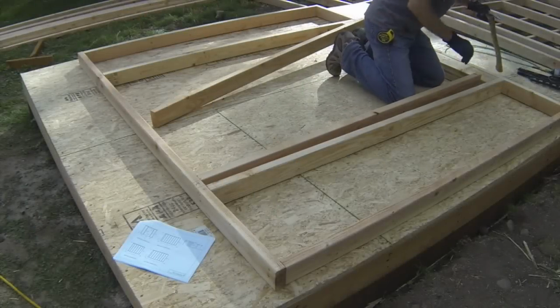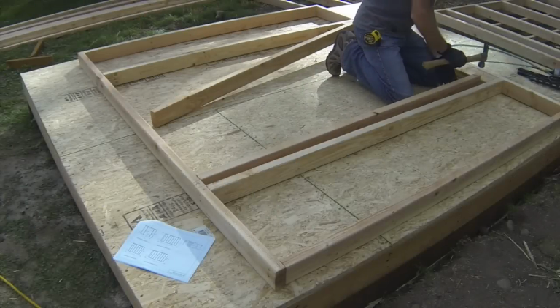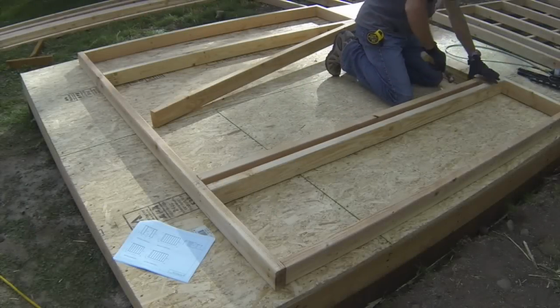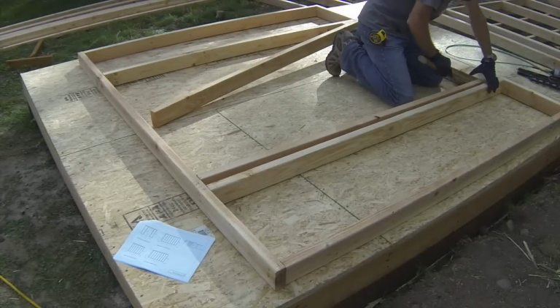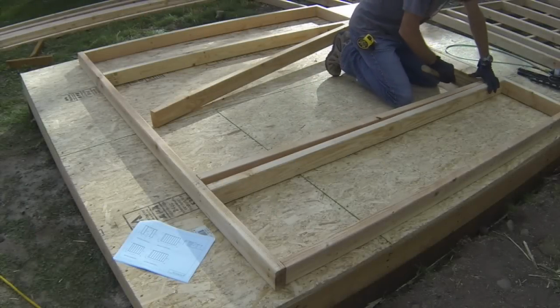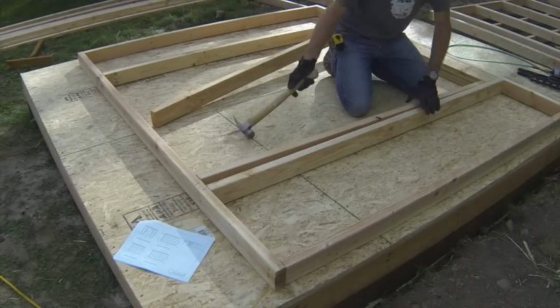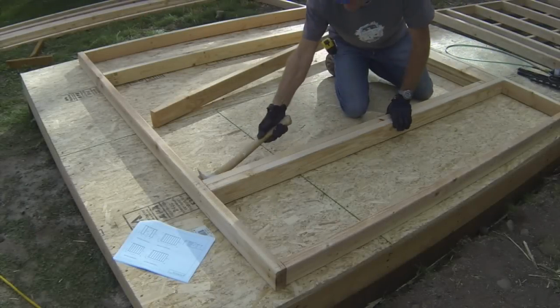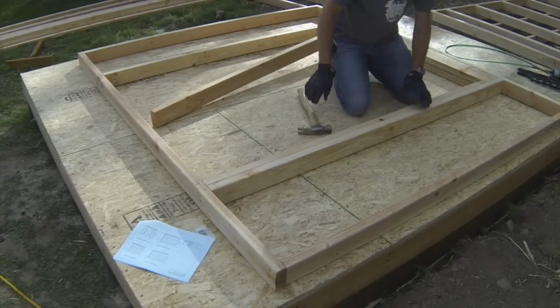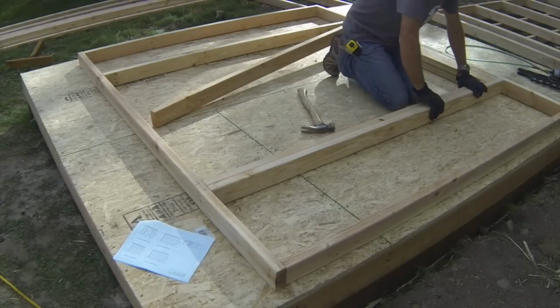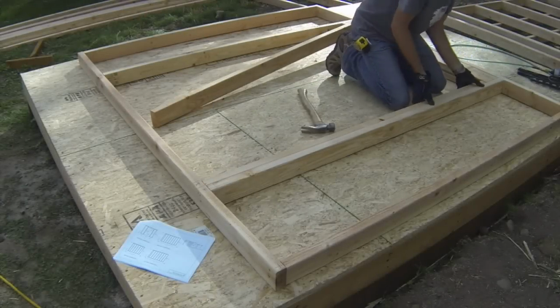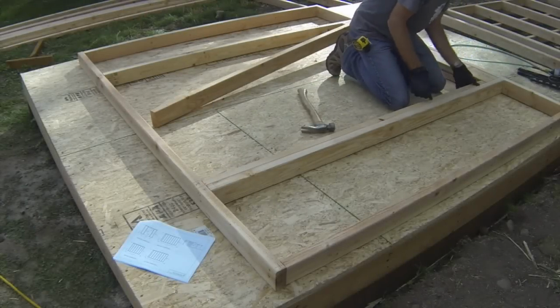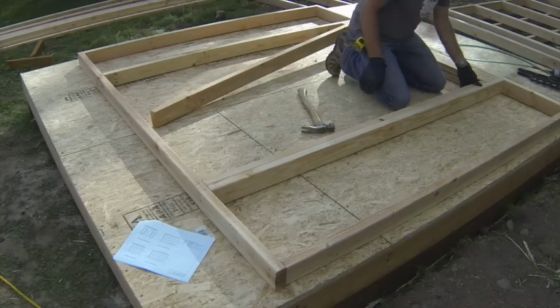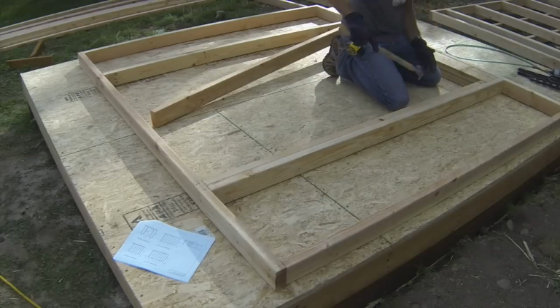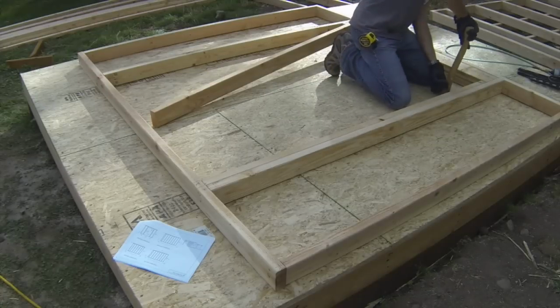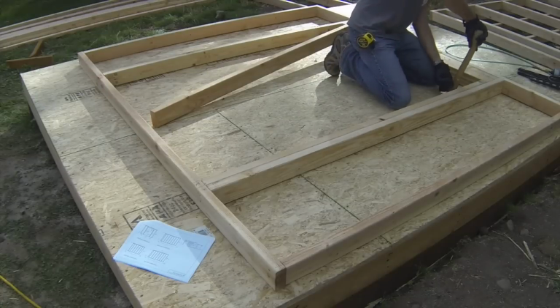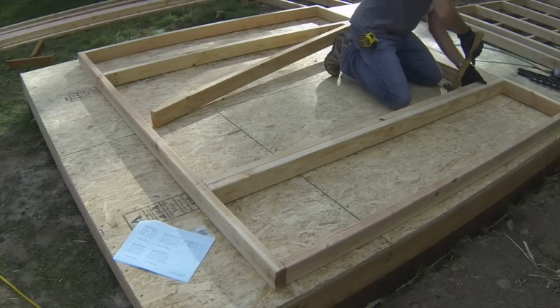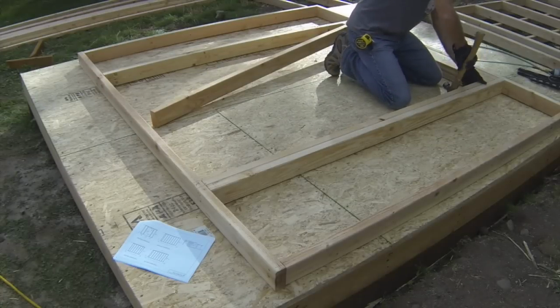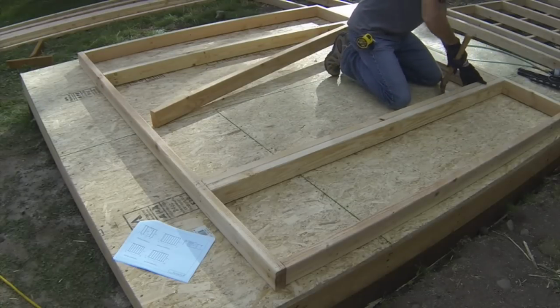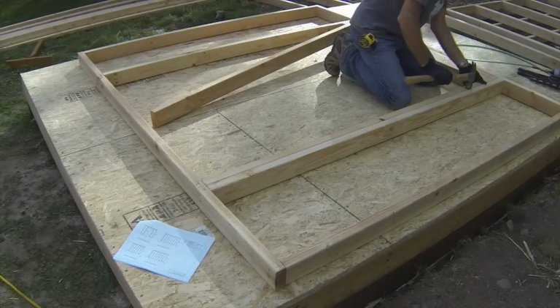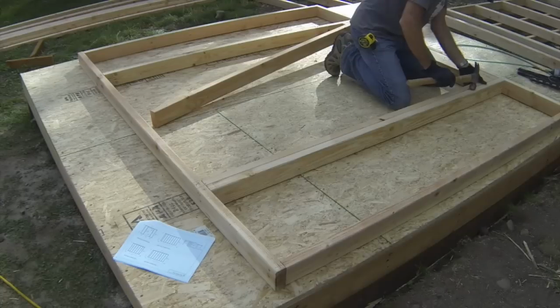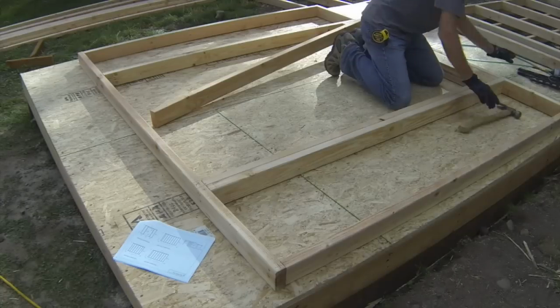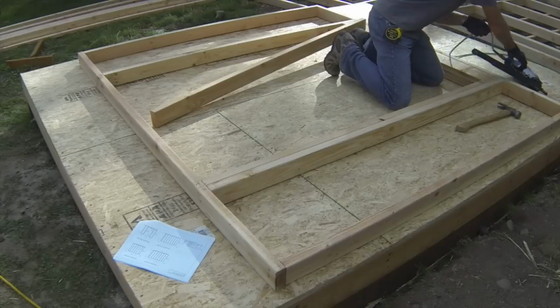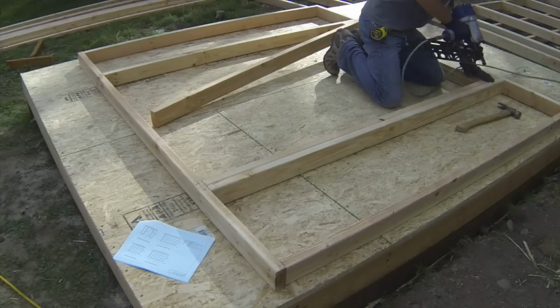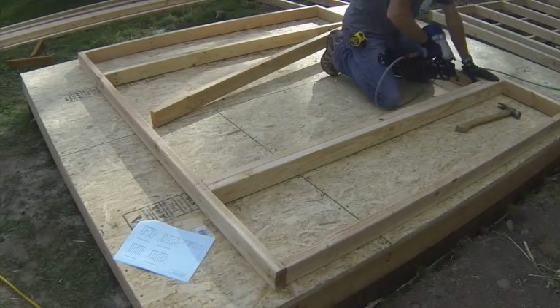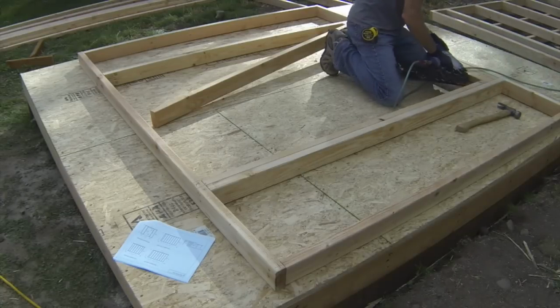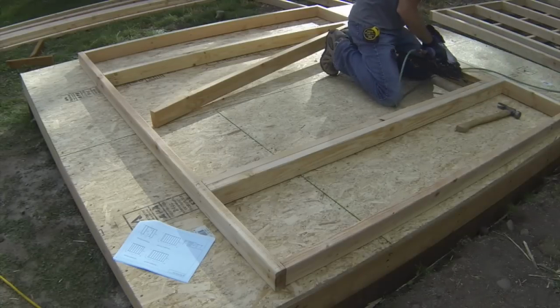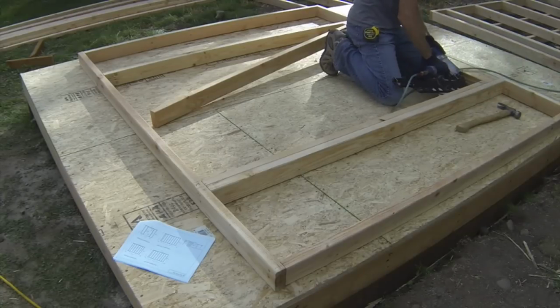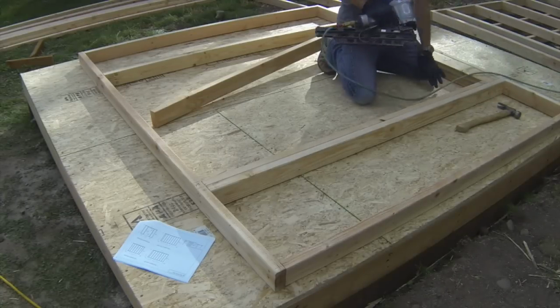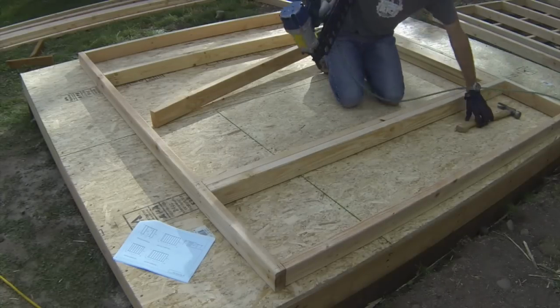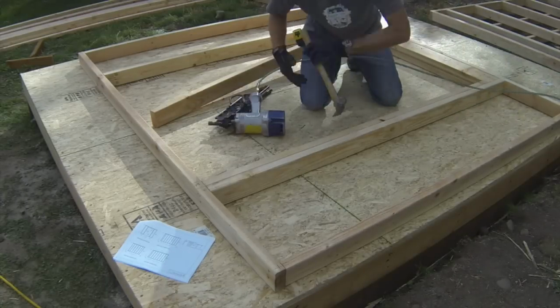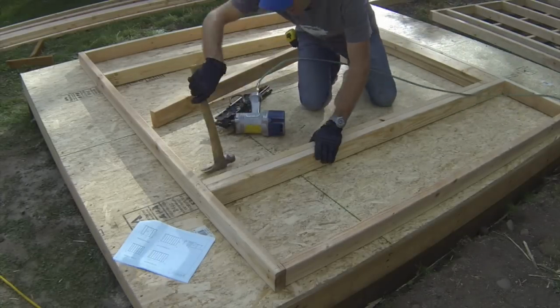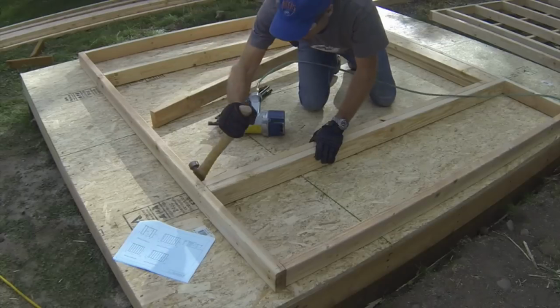Crown and install the trimmers by nailing the bottom plates to them and nailing them to the king studs. Make sure to nail from the inside of the doorway so if the nails protrude they will stick out on the inside of the wall and not into the doorway.